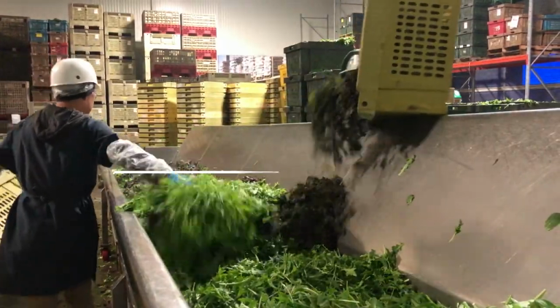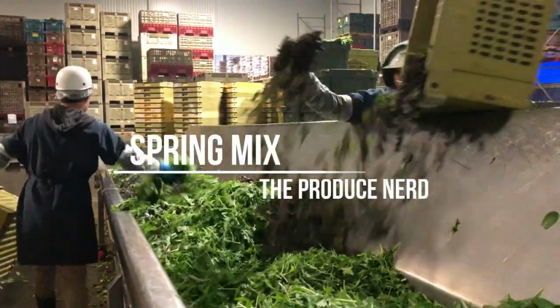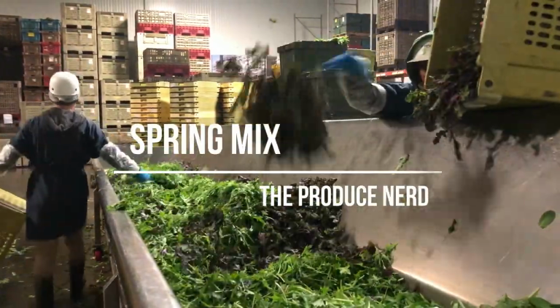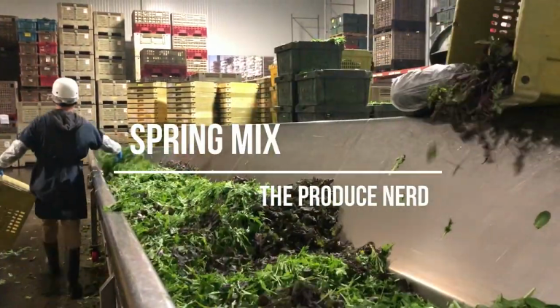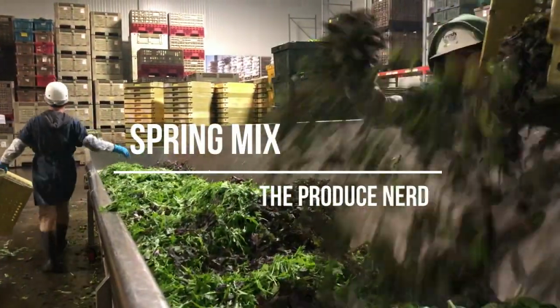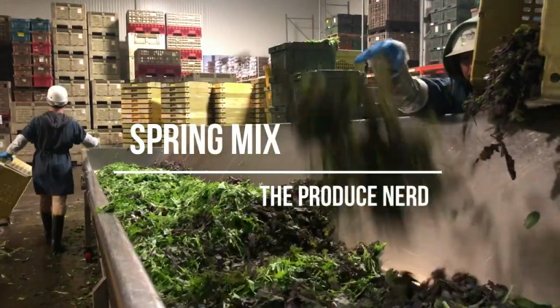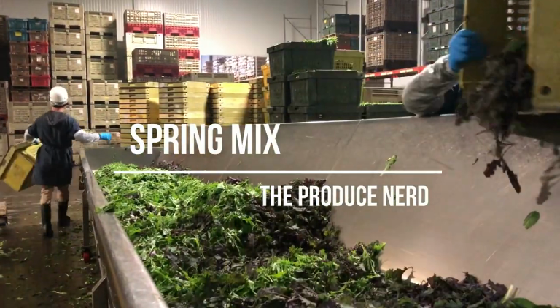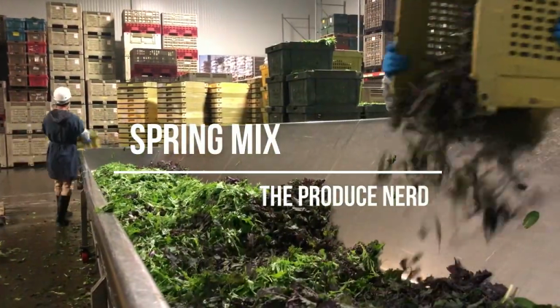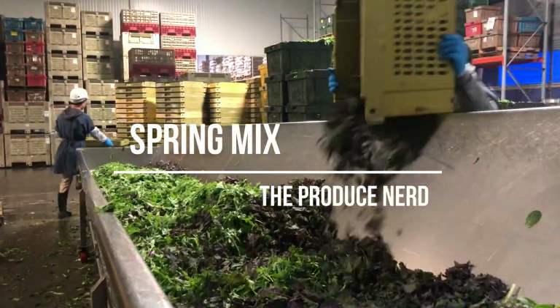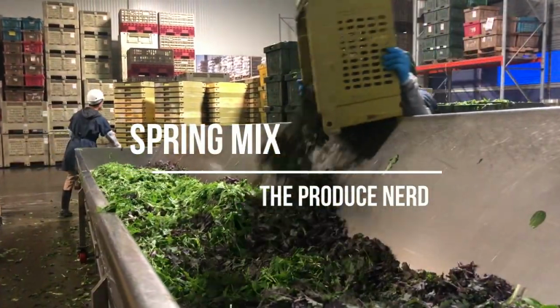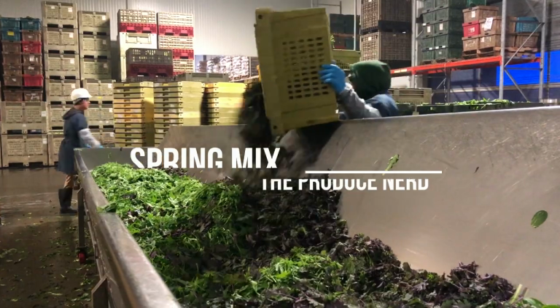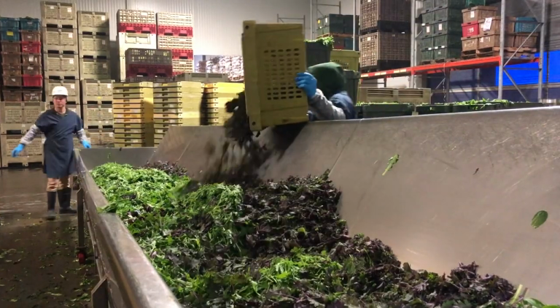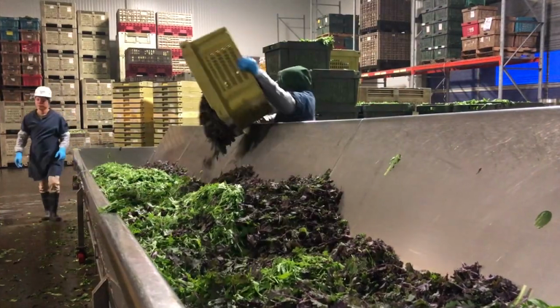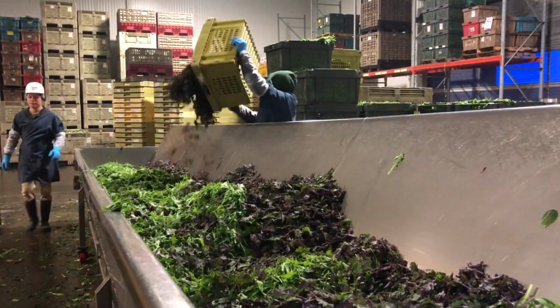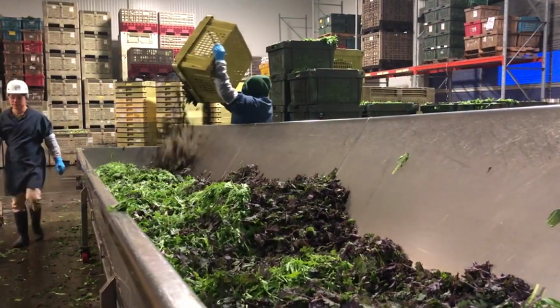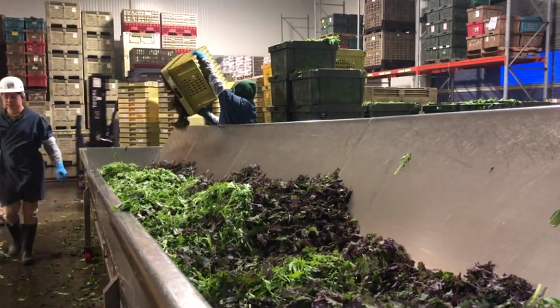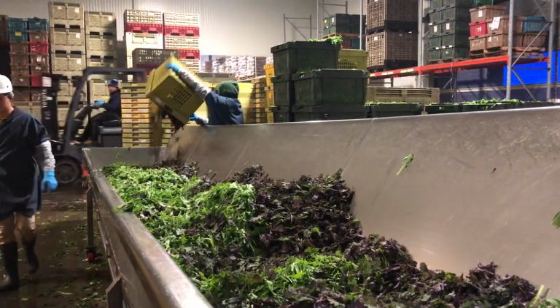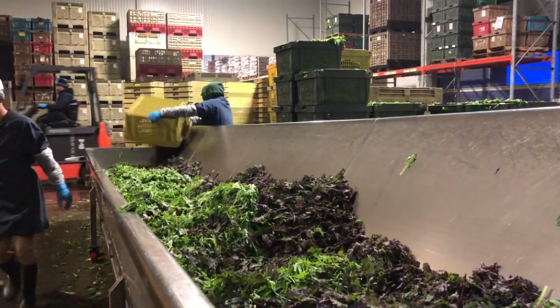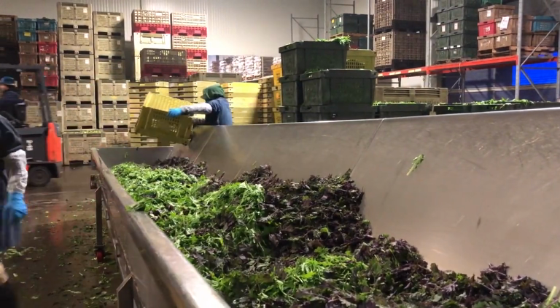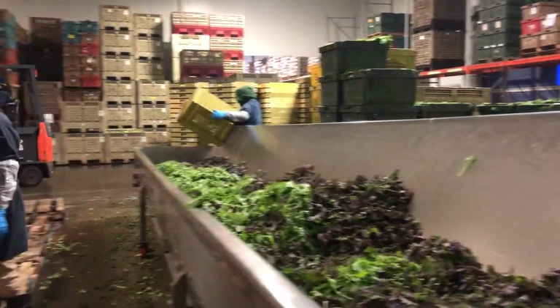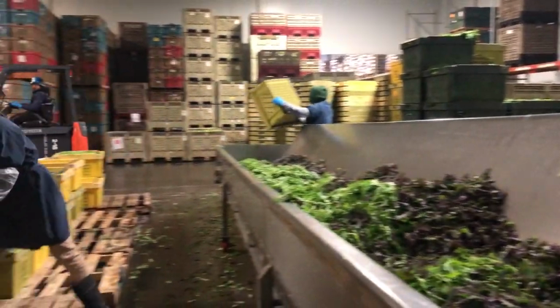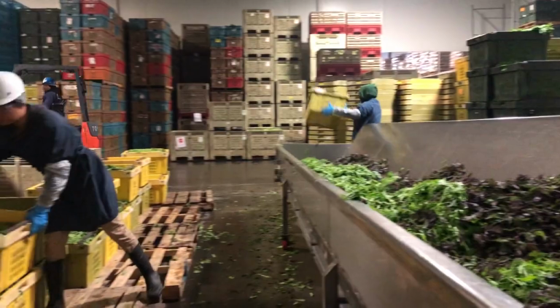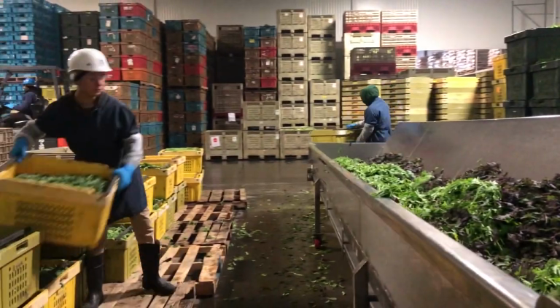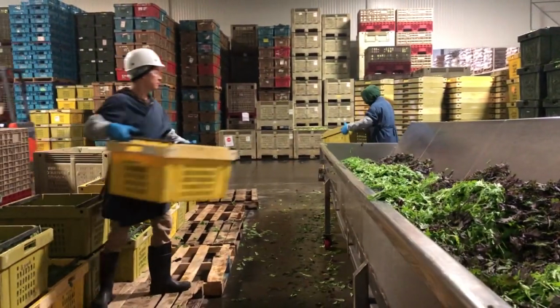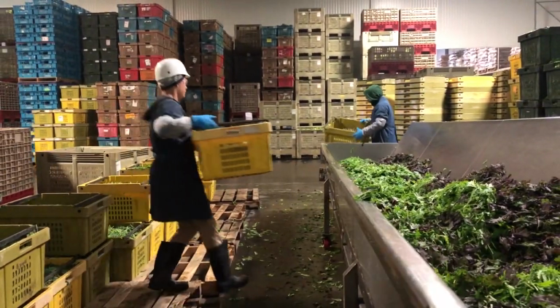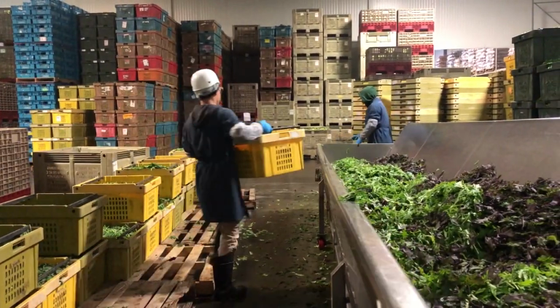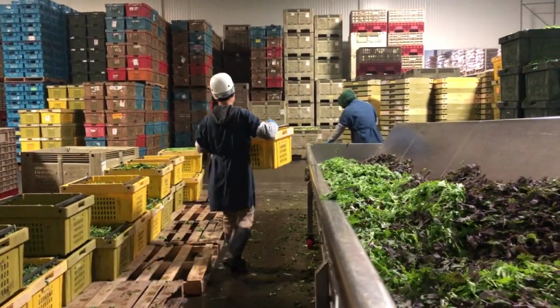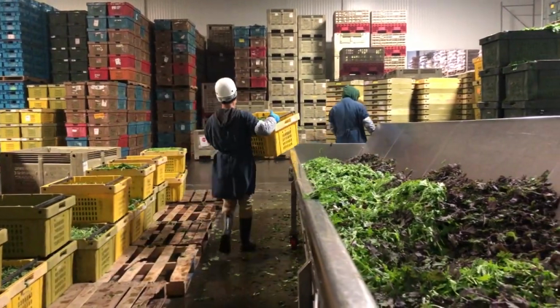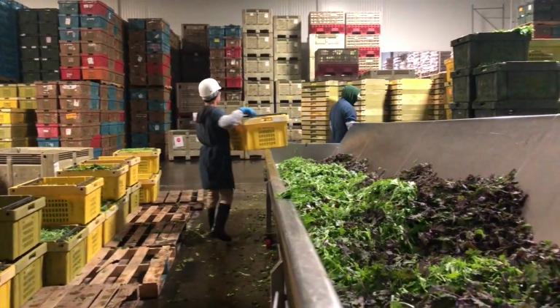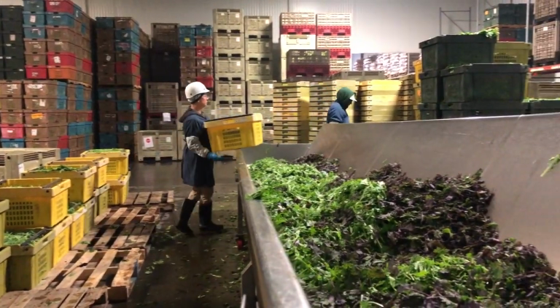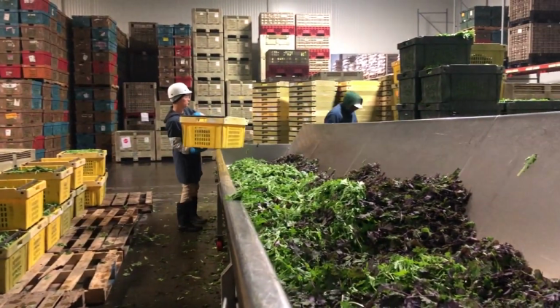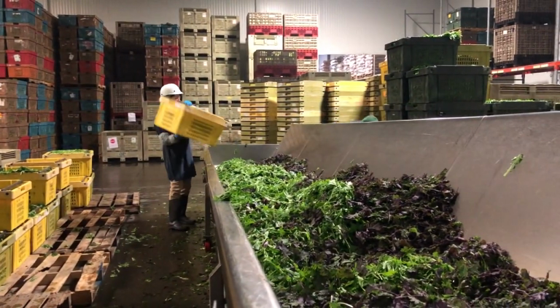This week on the Produce Nerd we're going to take you behind the scenes of a spring mix processing operation. During the spring mix harvesting process, the different types of lettuce are harvested into different bins and maintained separated from the other varieties of lettuce.